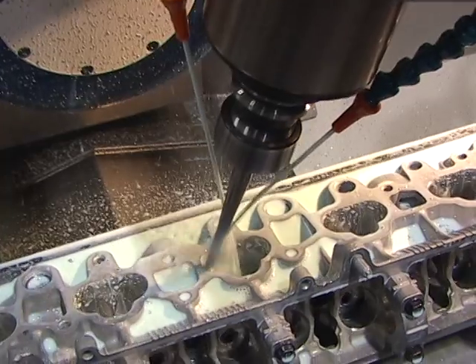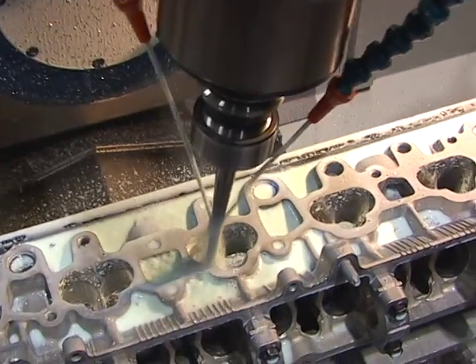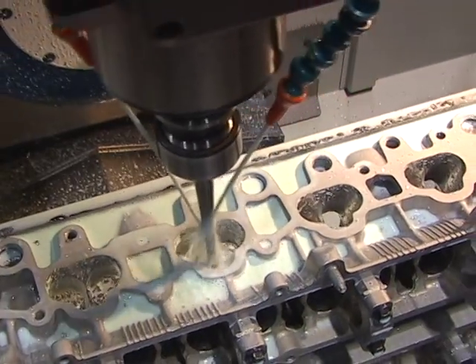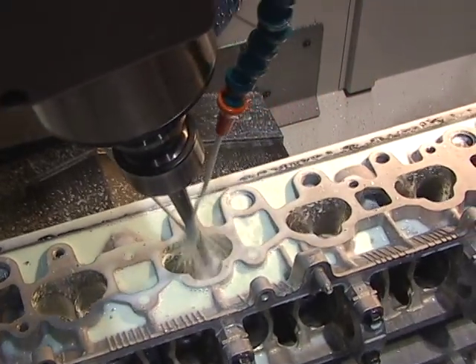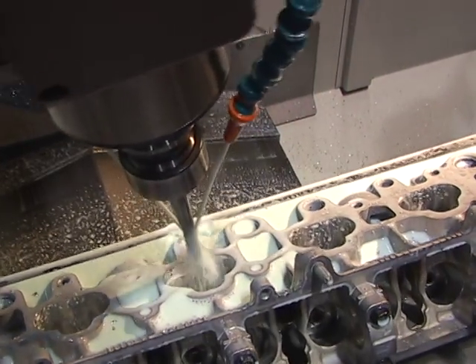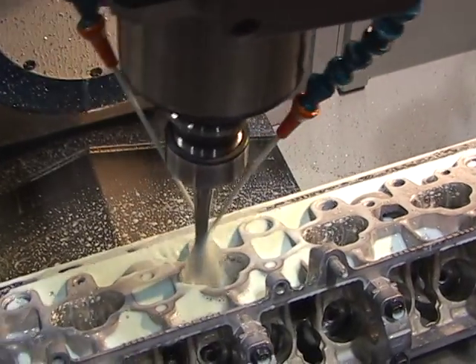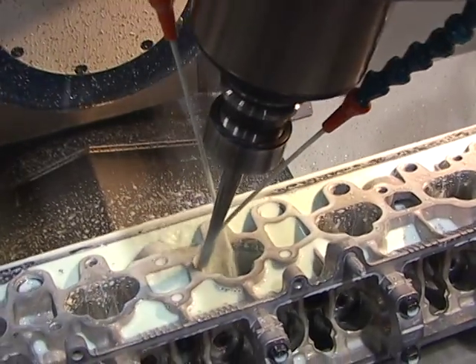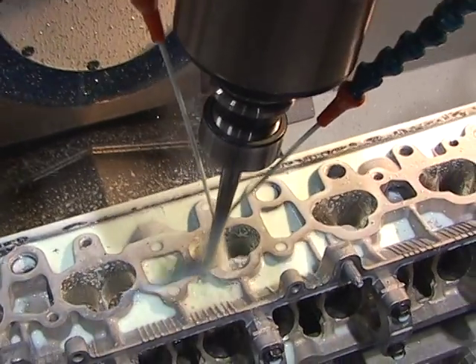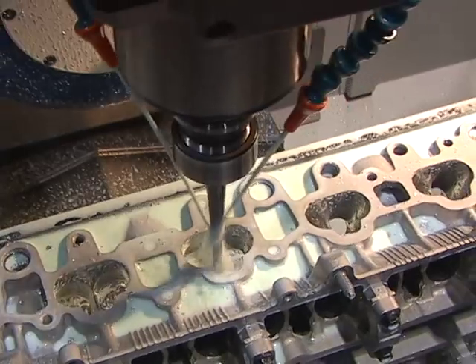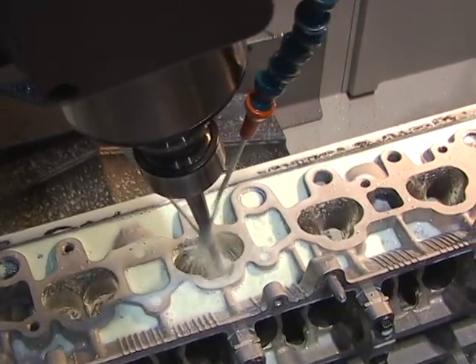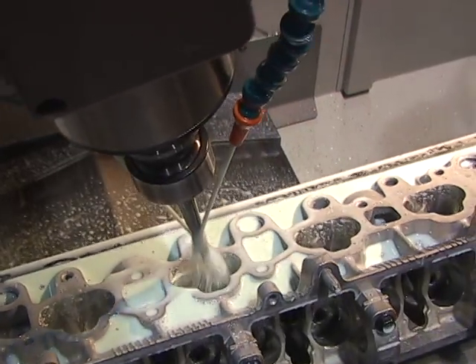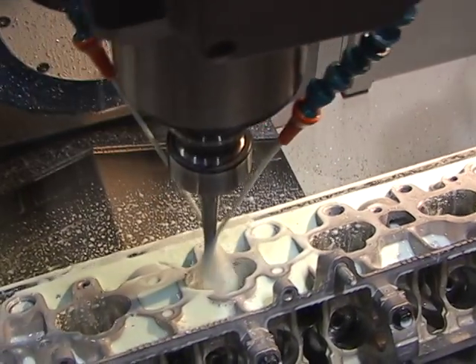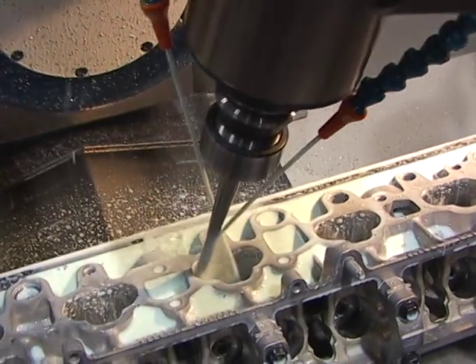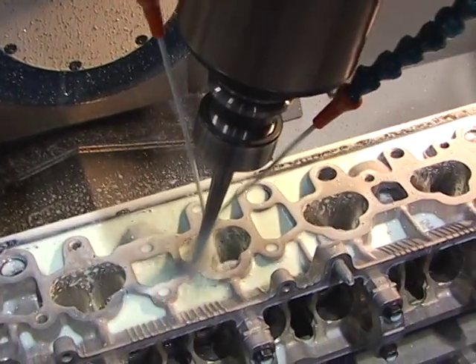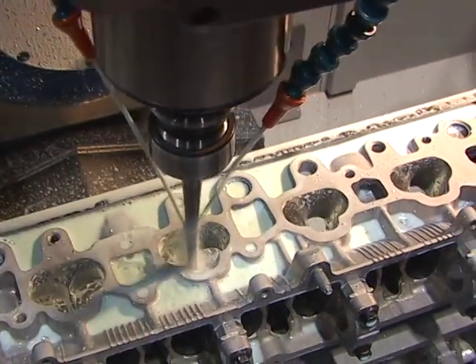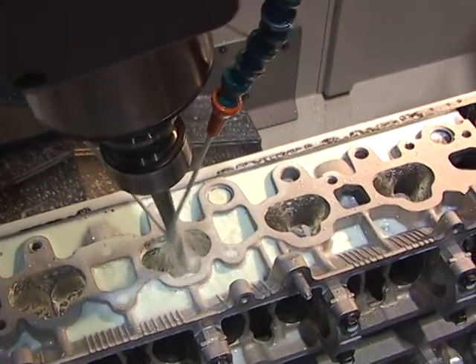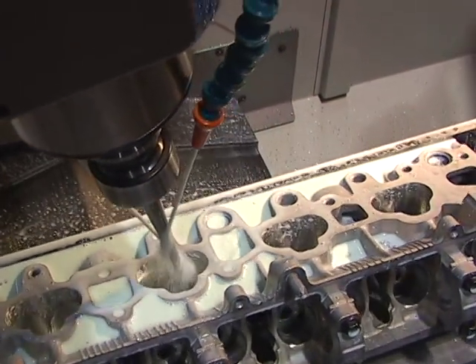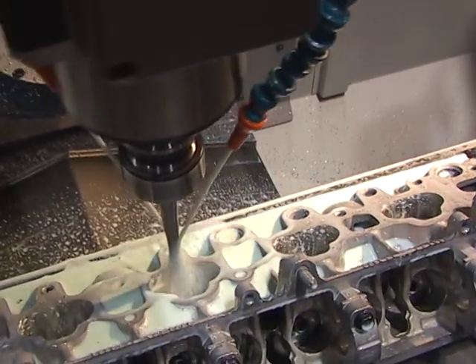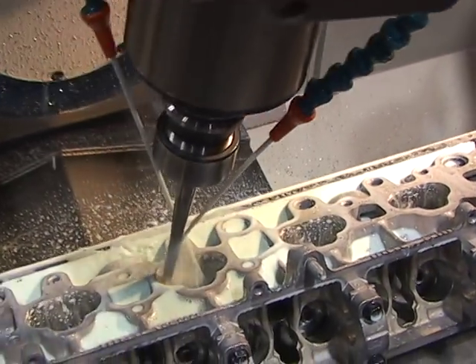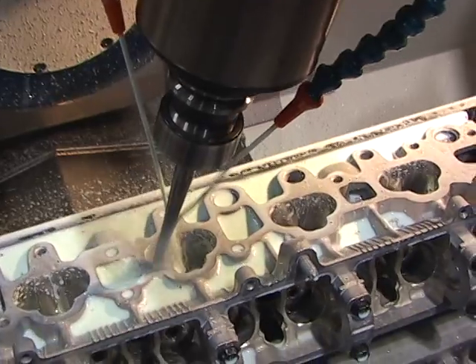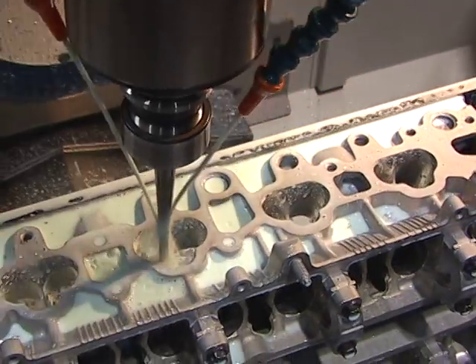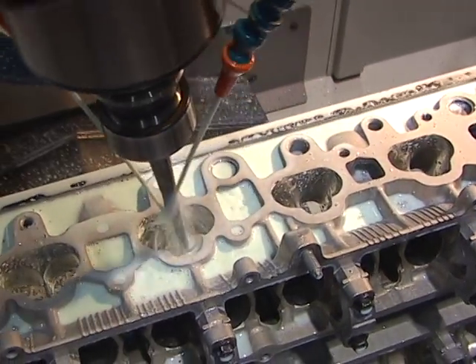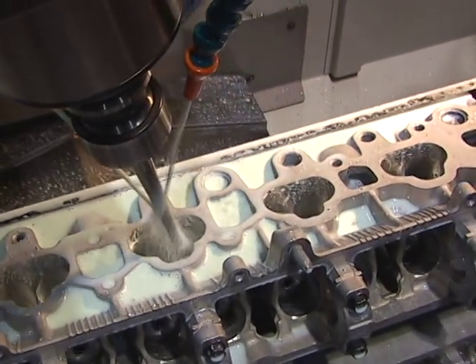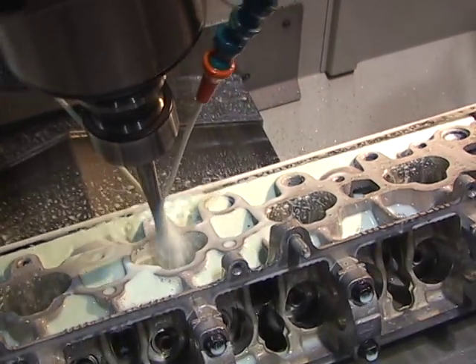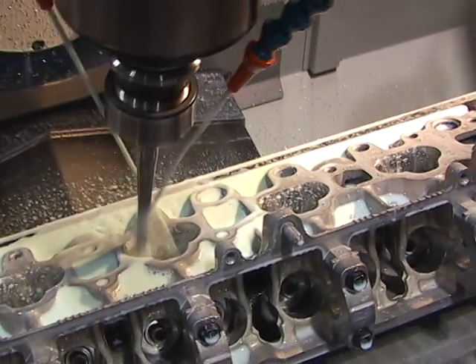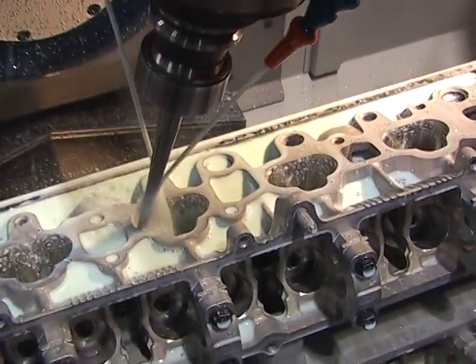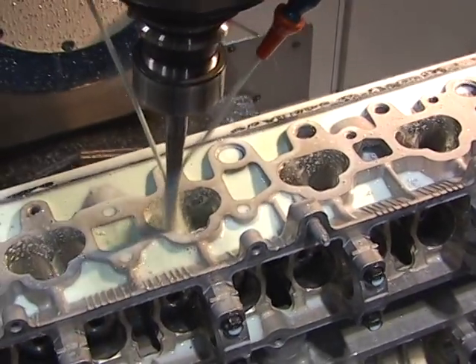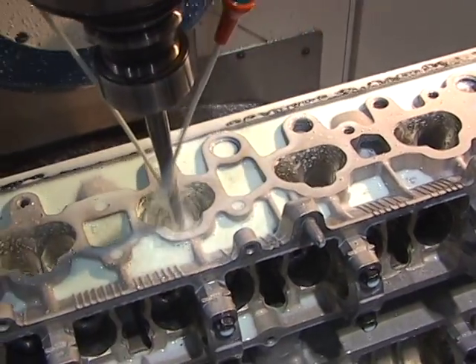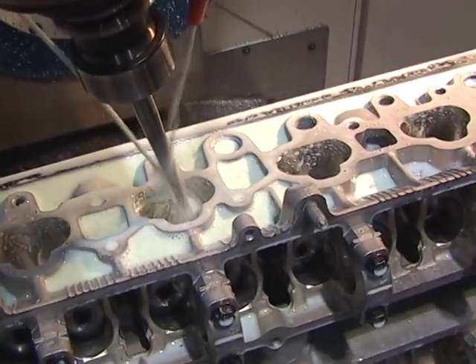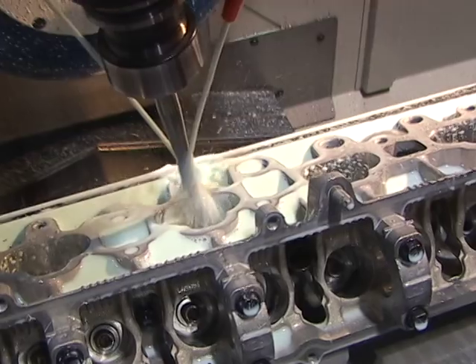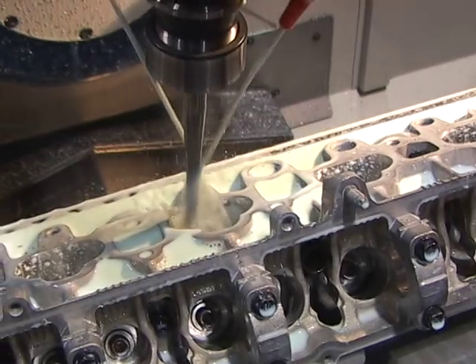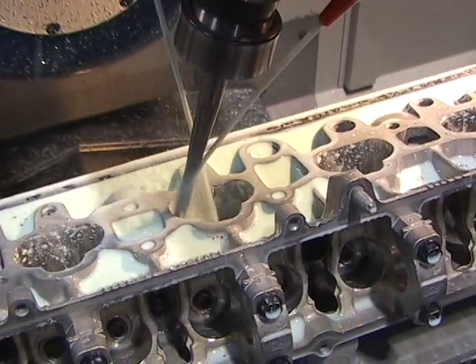All Centroid CNC cylinder head porting machines are sold as a complete turnkey package. Everything you need to start porting cylinder heads is included. With the Centroid, CNC porting a cylinder head is simple. We've developed an easy 3-step process which anyone can learn.